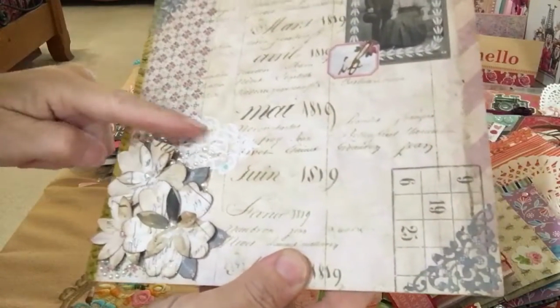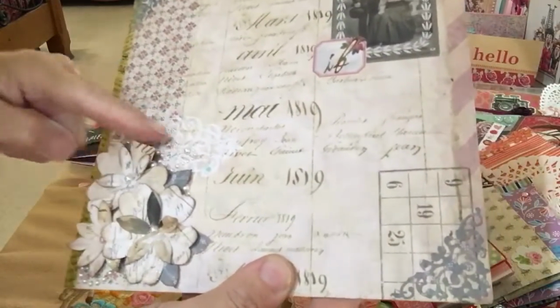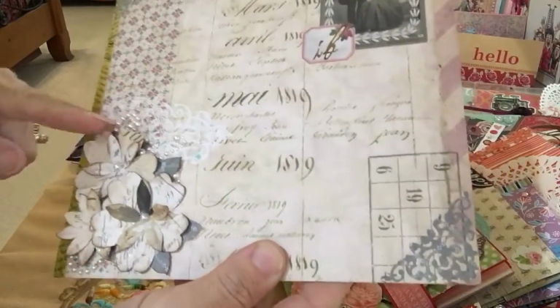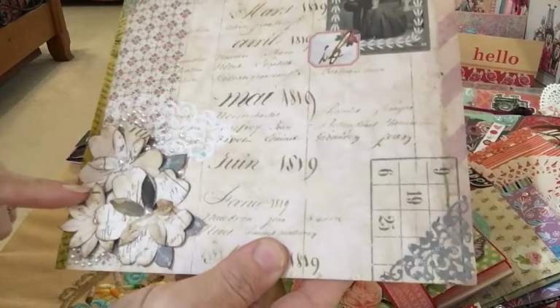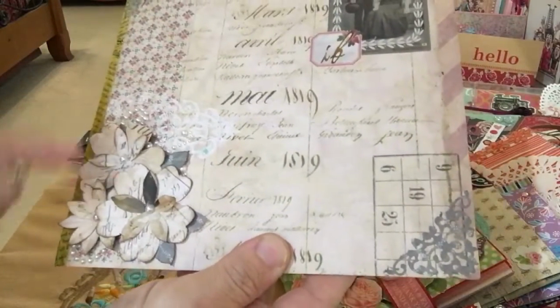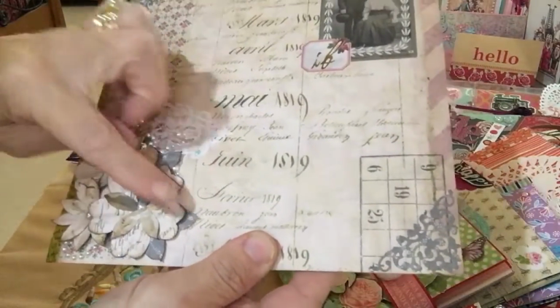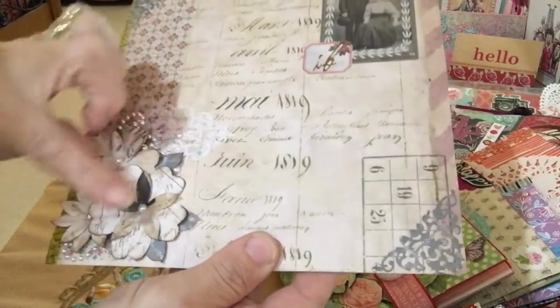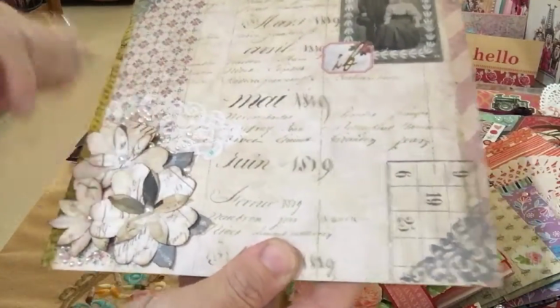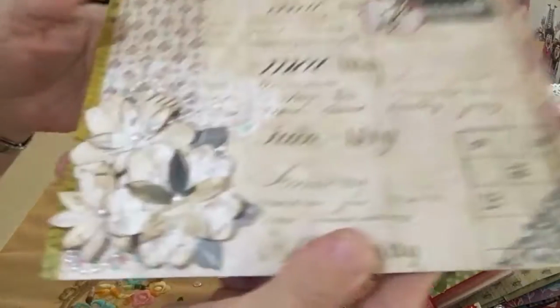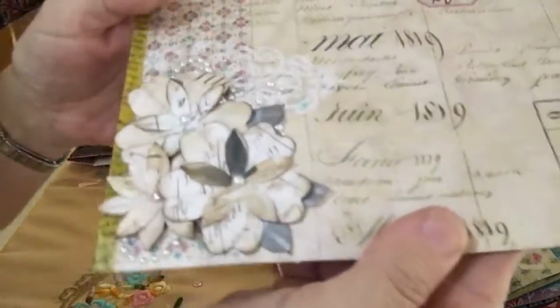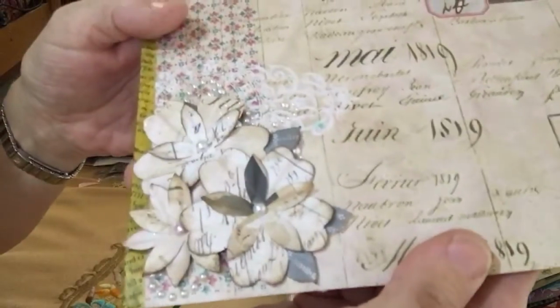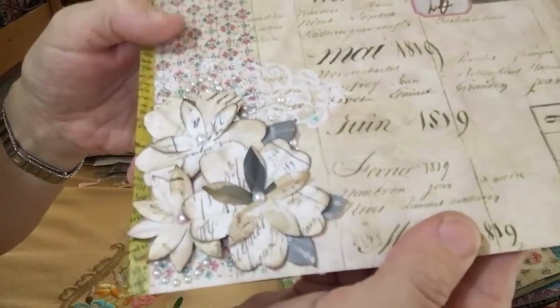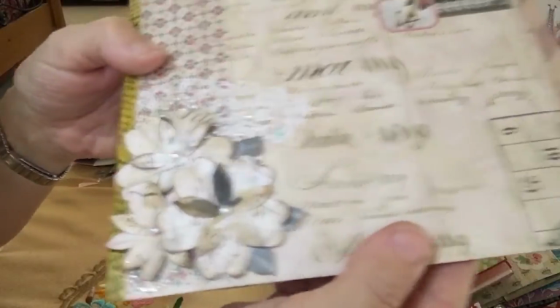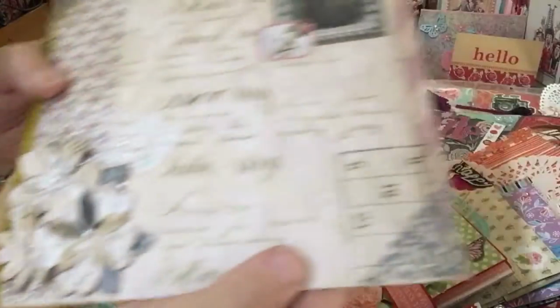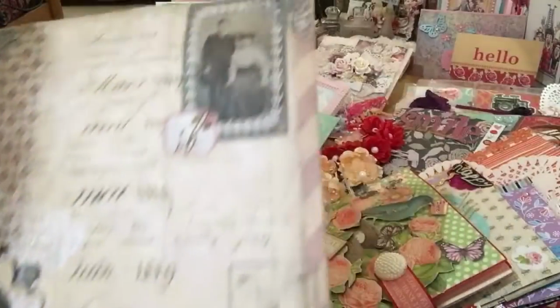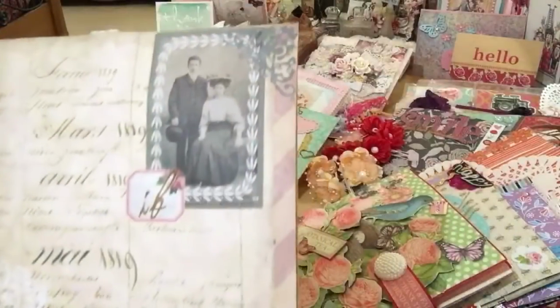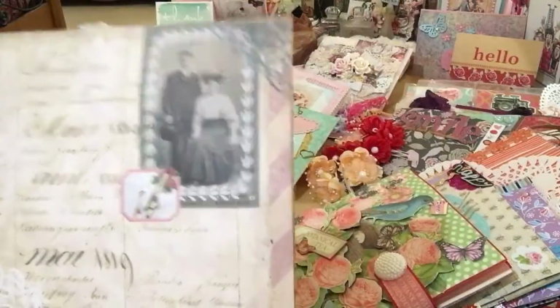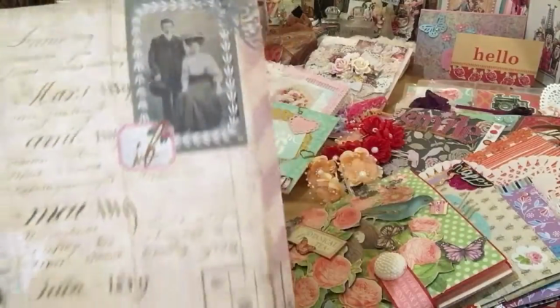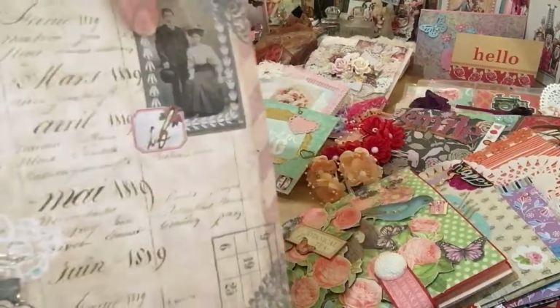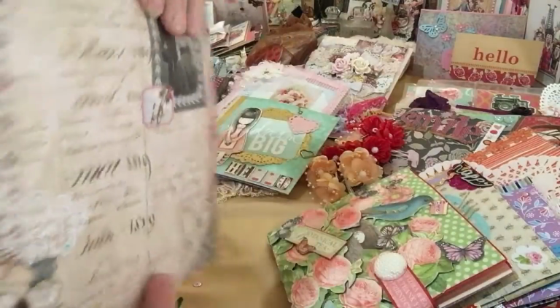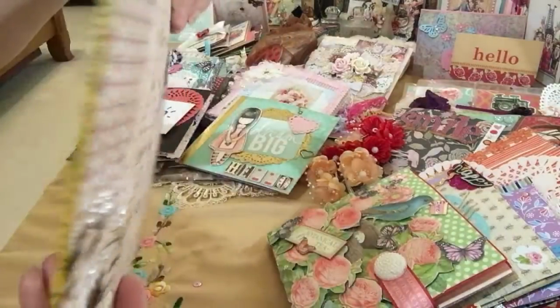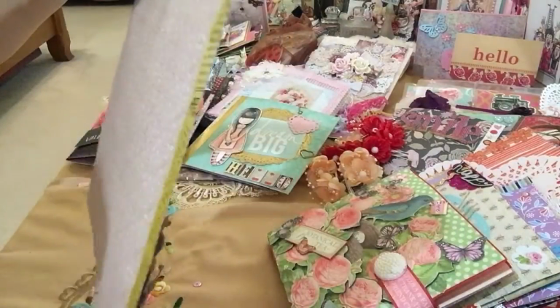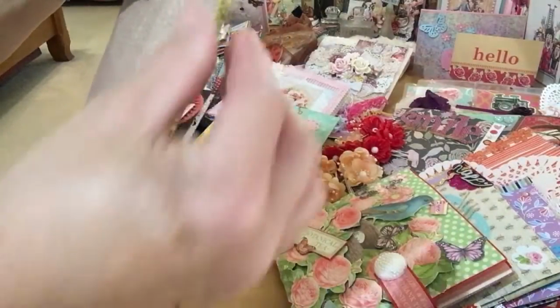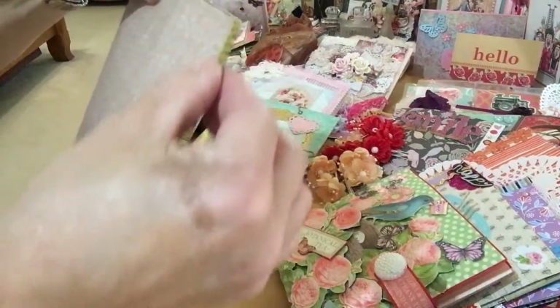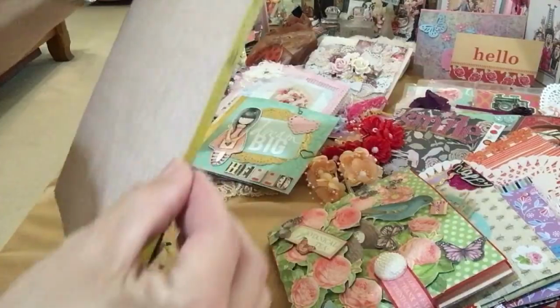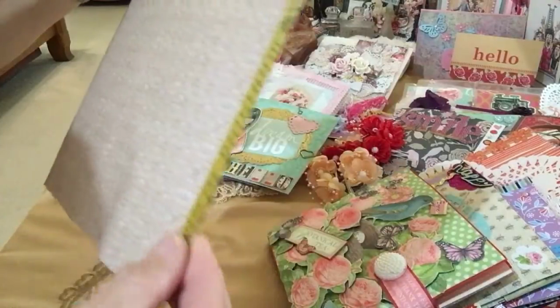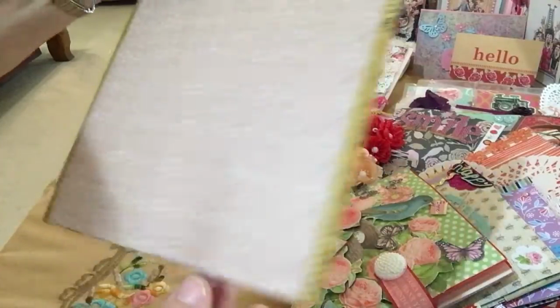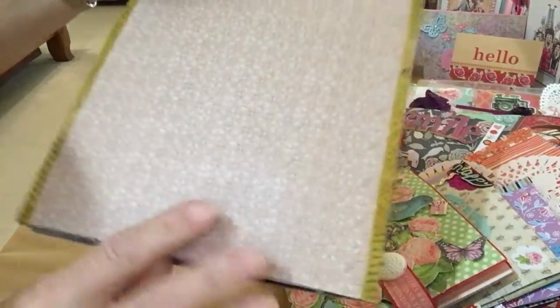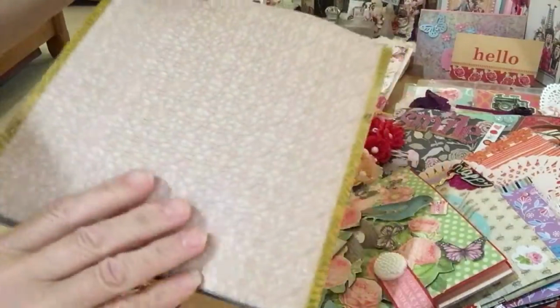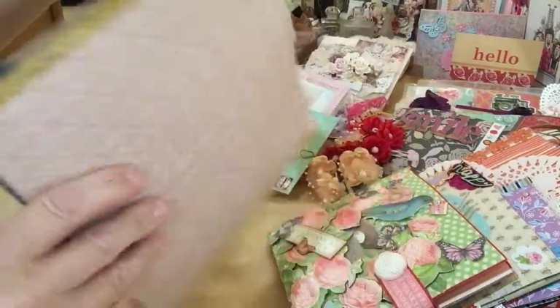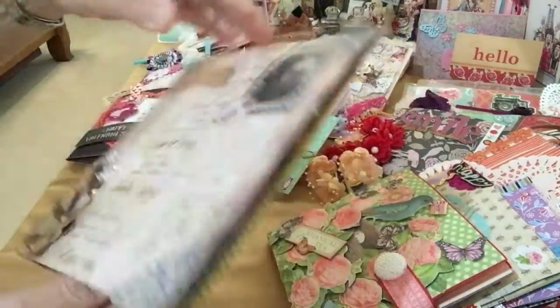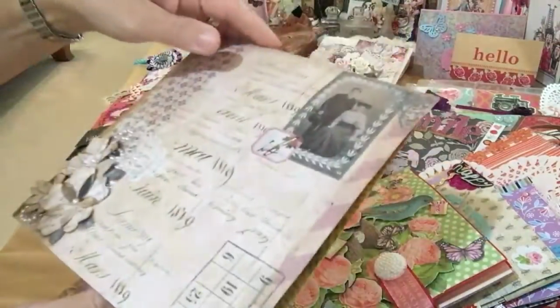She's got some blend coming out of the flowers that she's made herself, and got the really pretty centers here. Very nice. And then the washi tape. Very, very pretty.